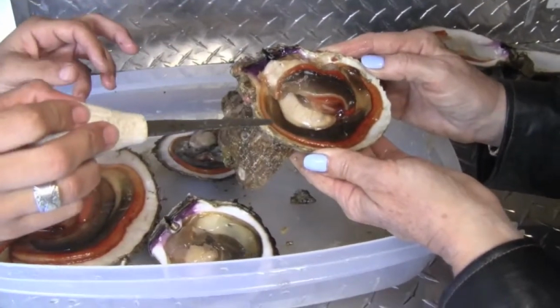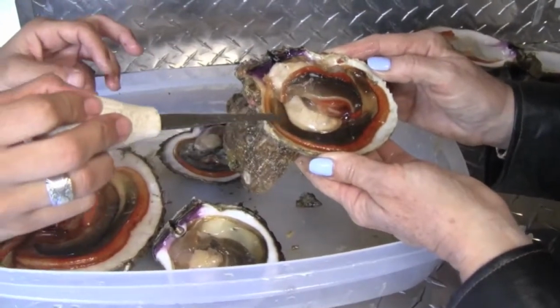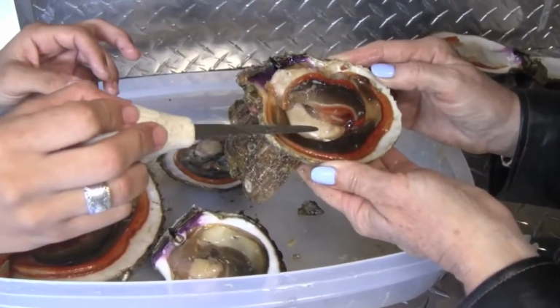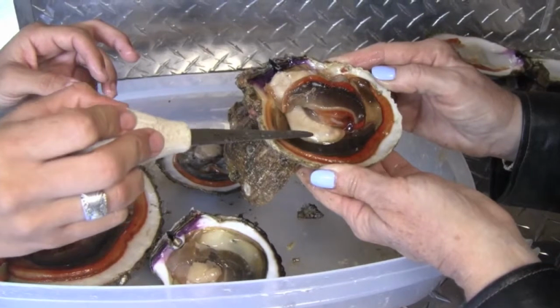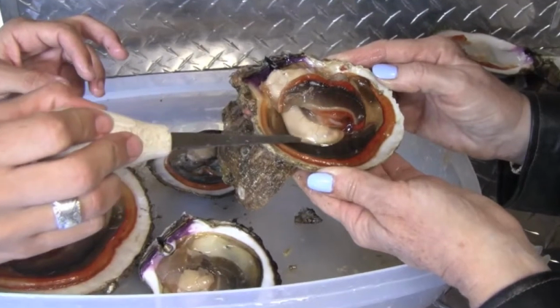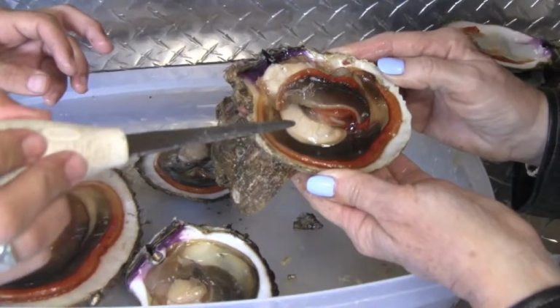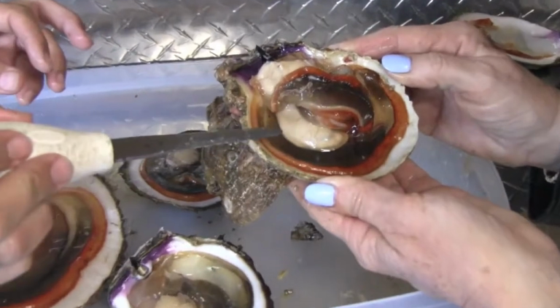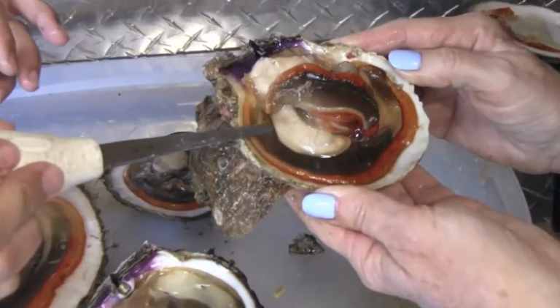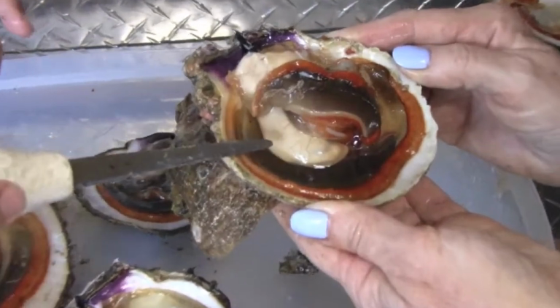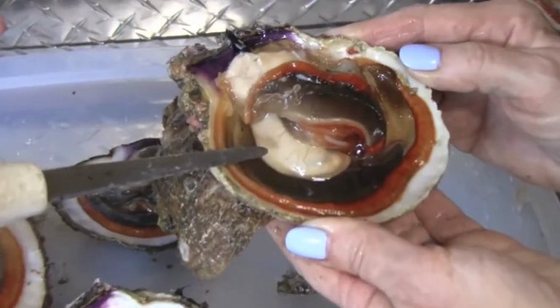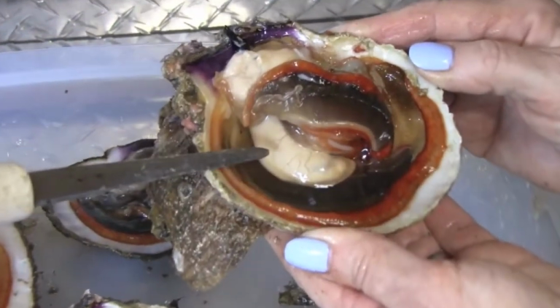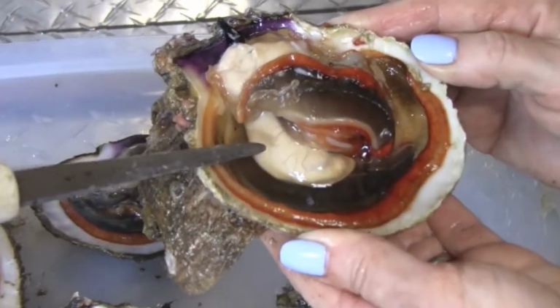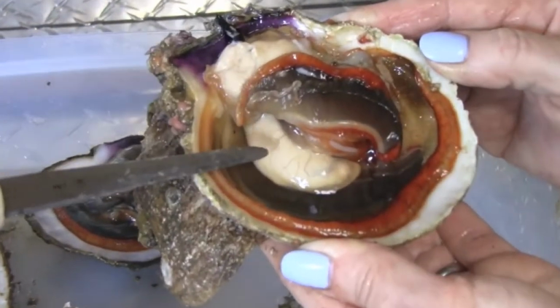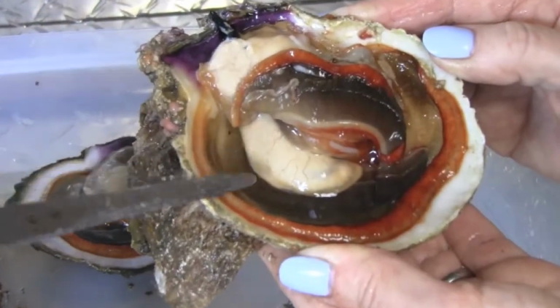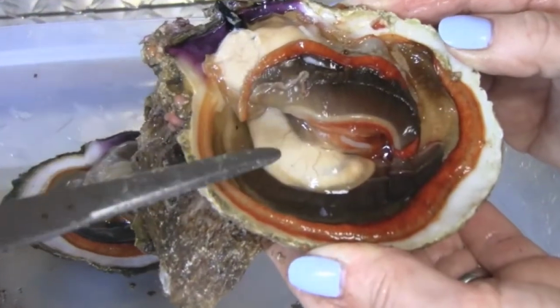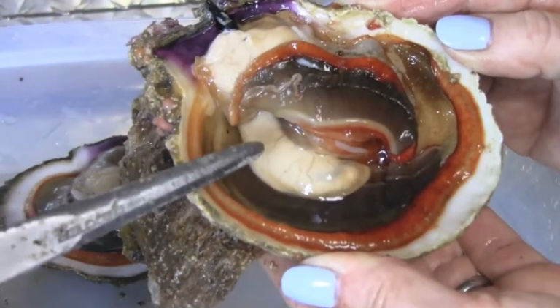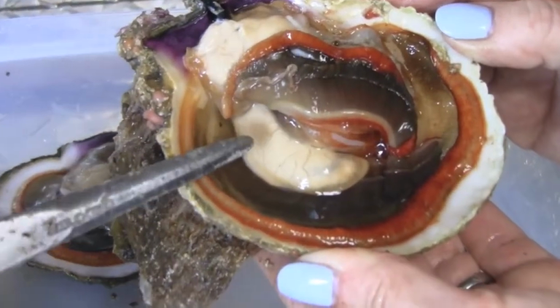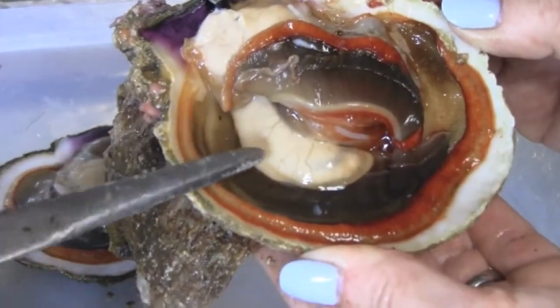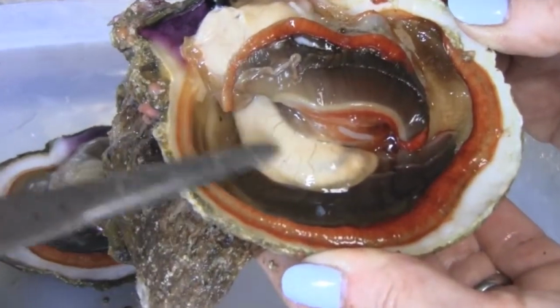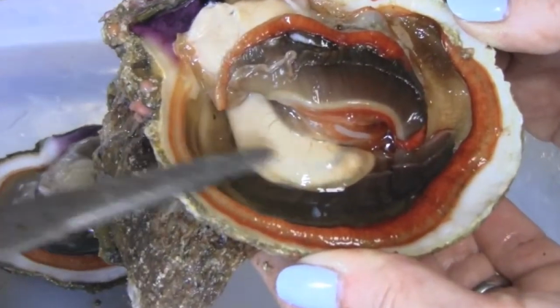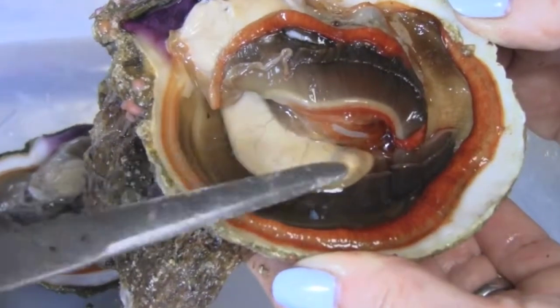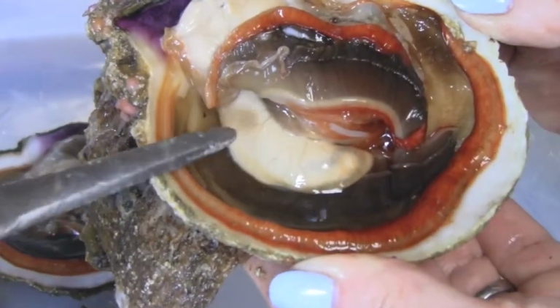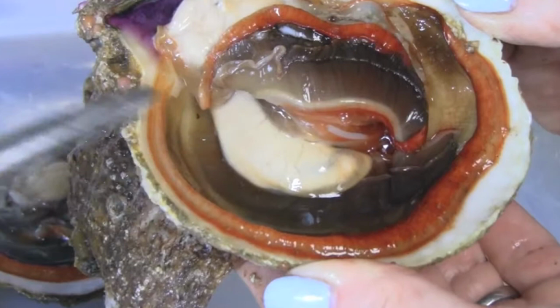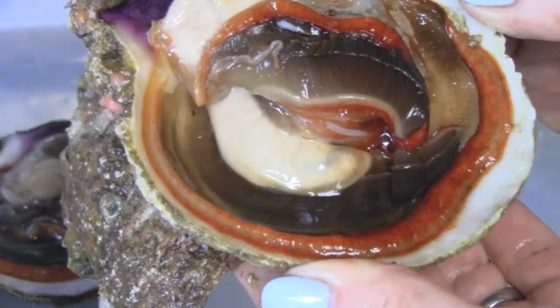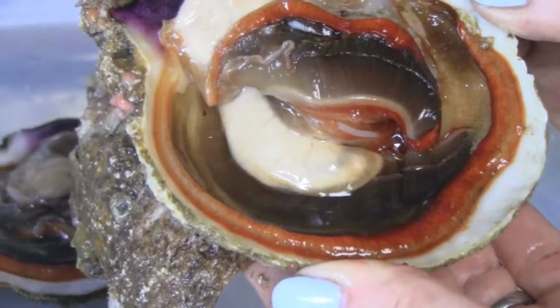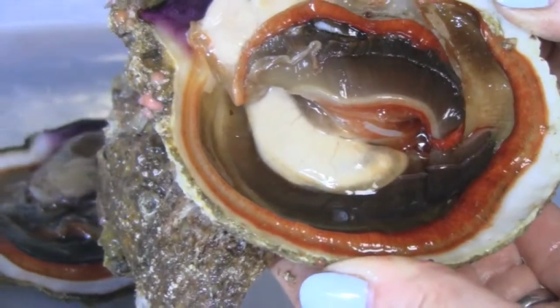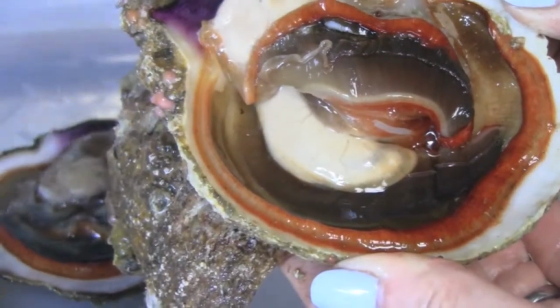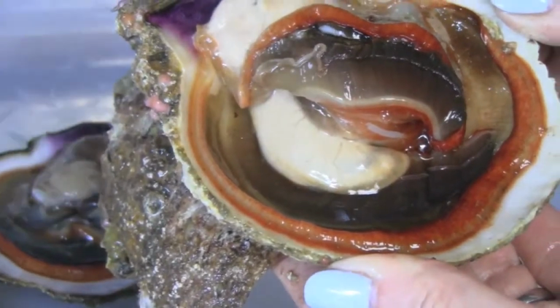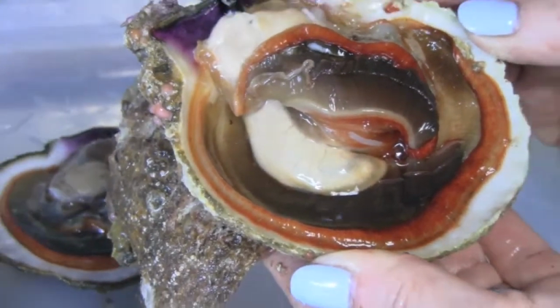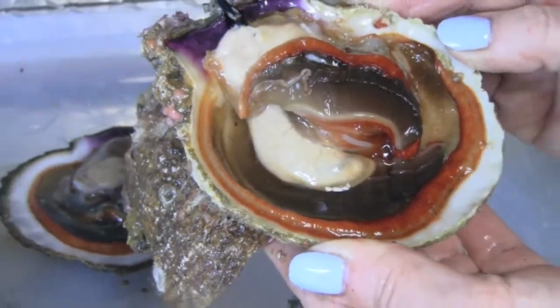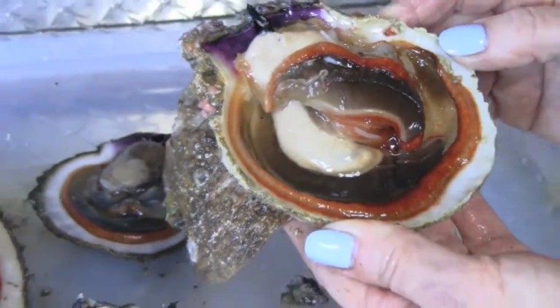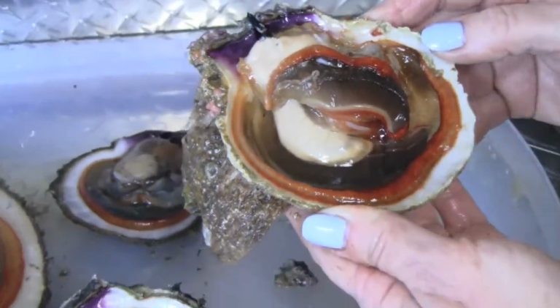This one's a male from the oil rig. As you can see, it's a really ripe male — that bright white color. So that one's definitely ready to go.